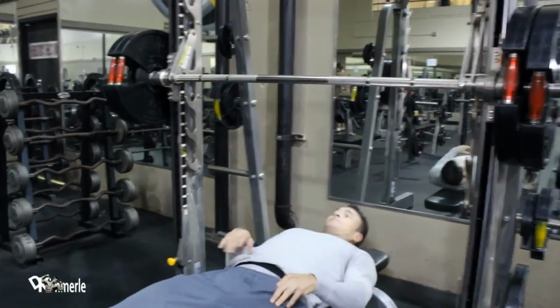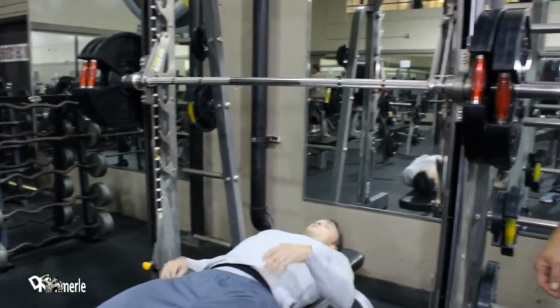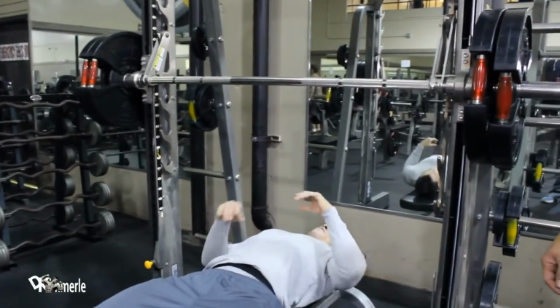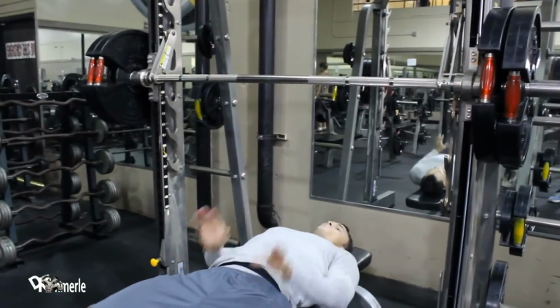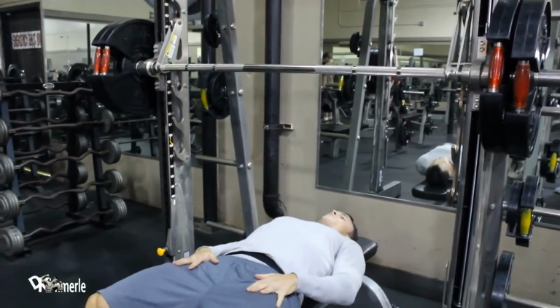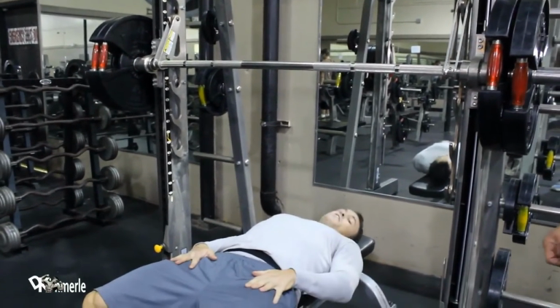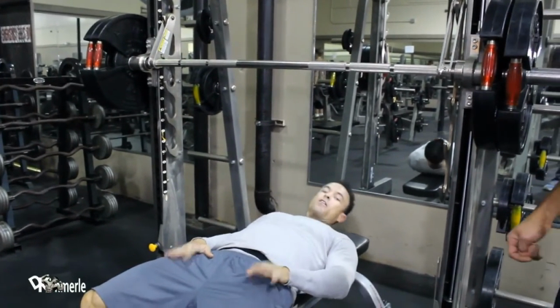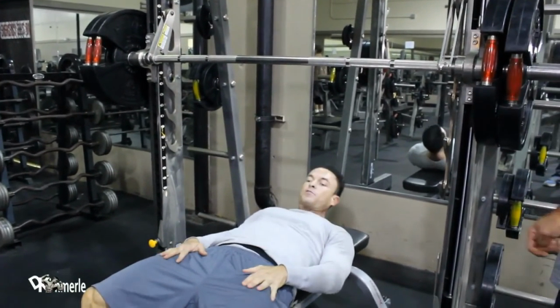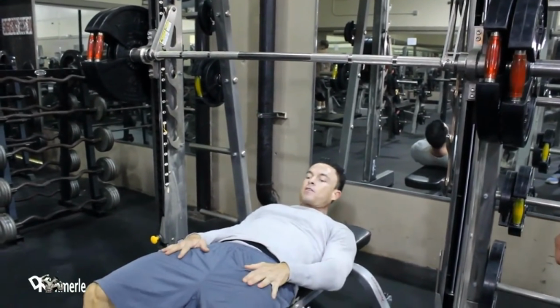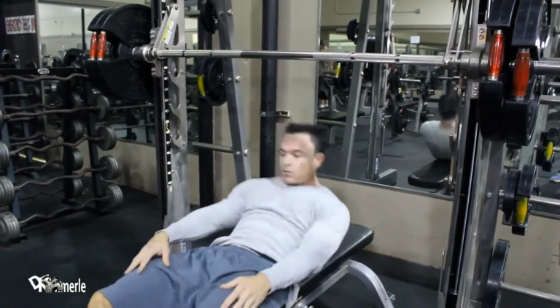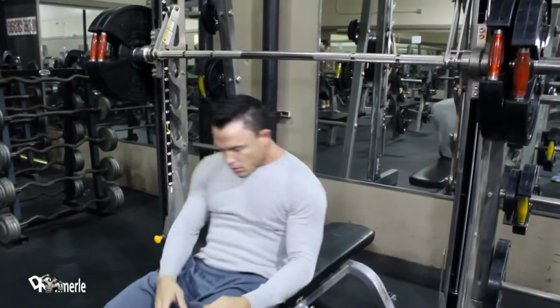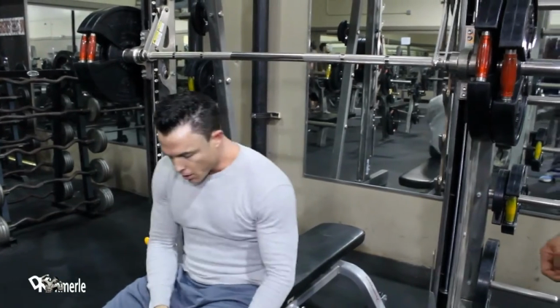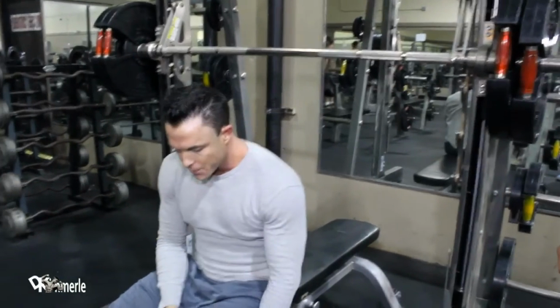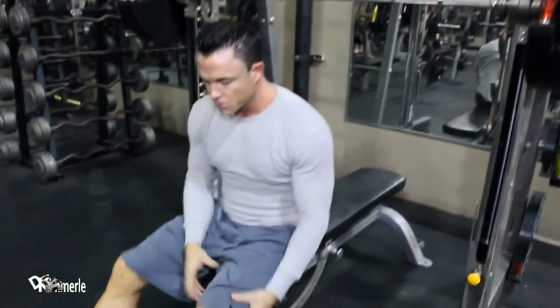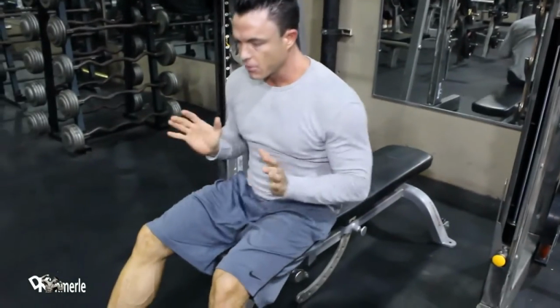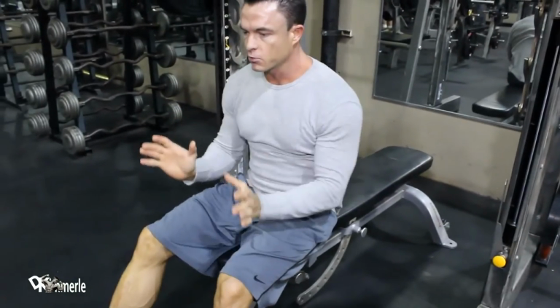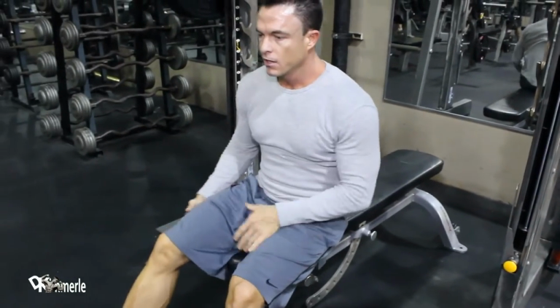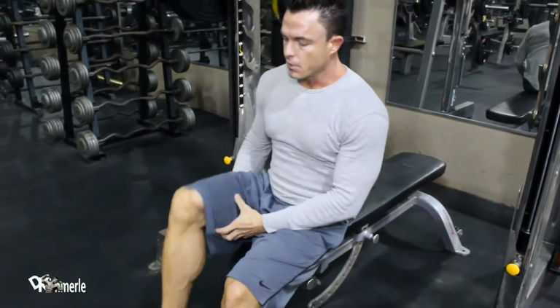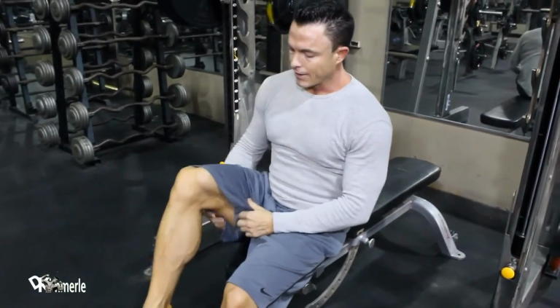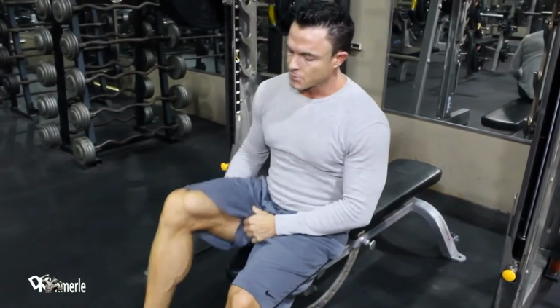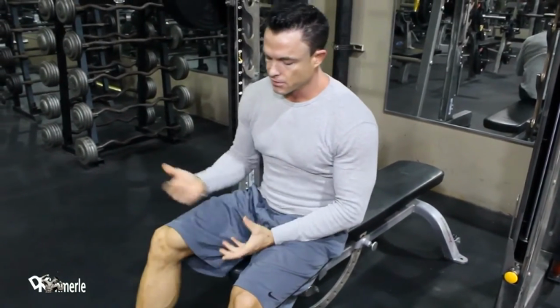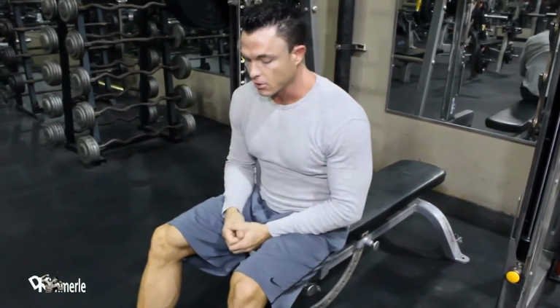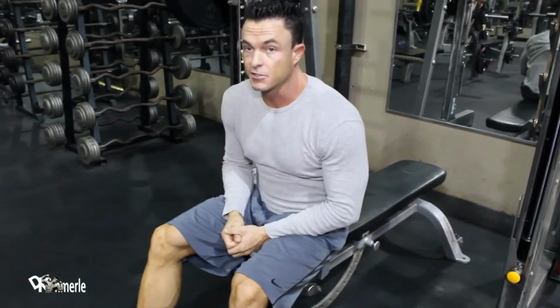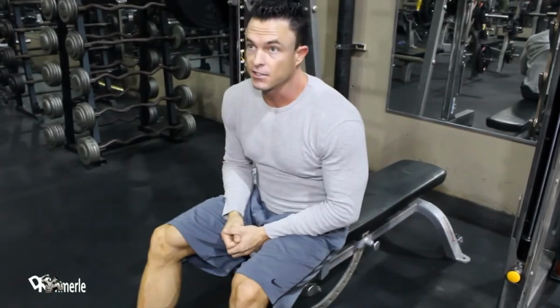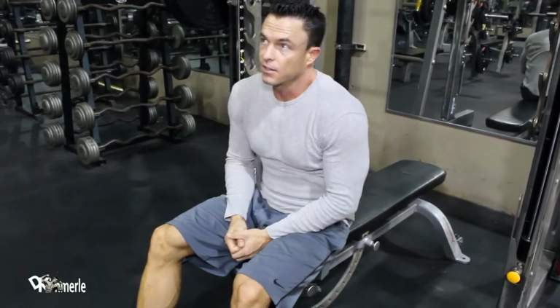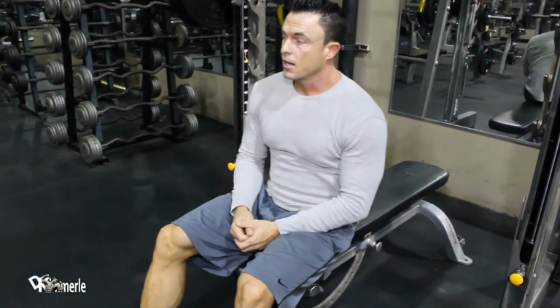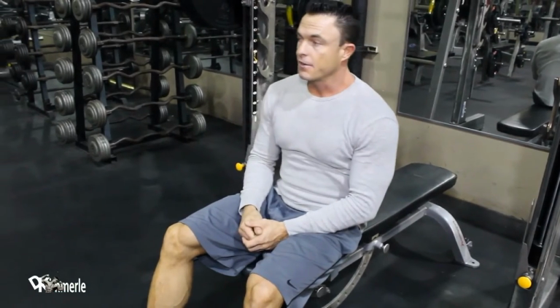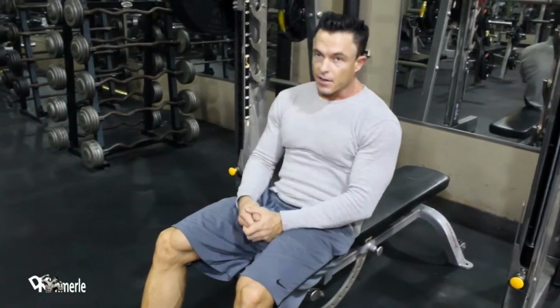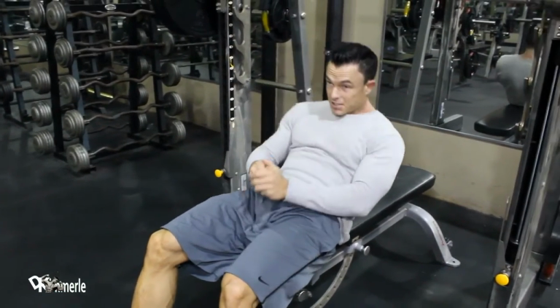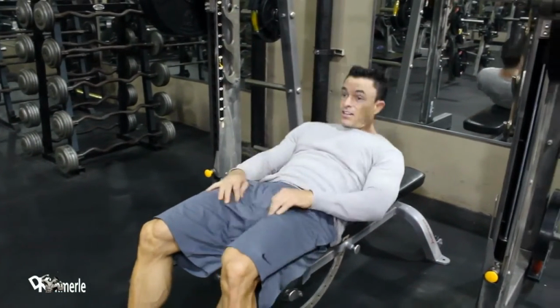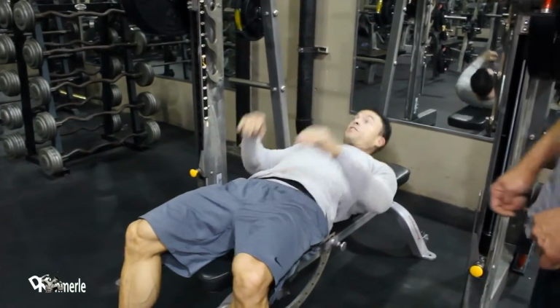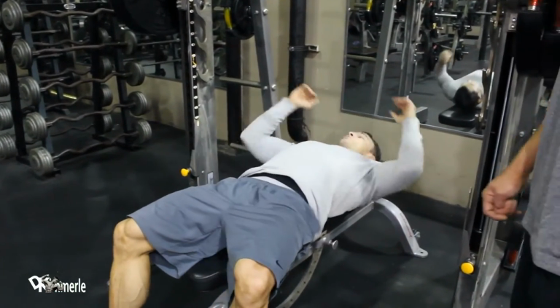This is another one that's really good for the front of your quads right here. You can position yourself farther this way to hit more of the hamstring. This is just a great exercise — I find it superior to any leg press in the gym.